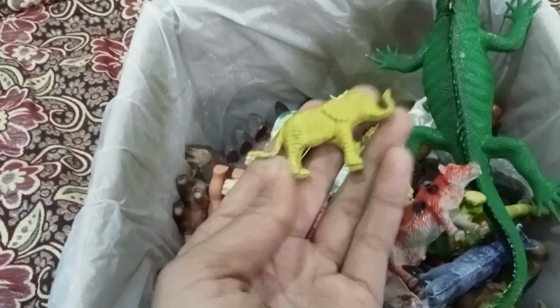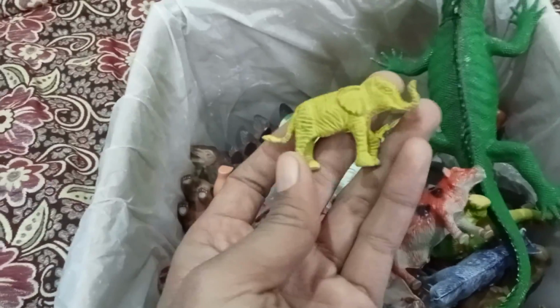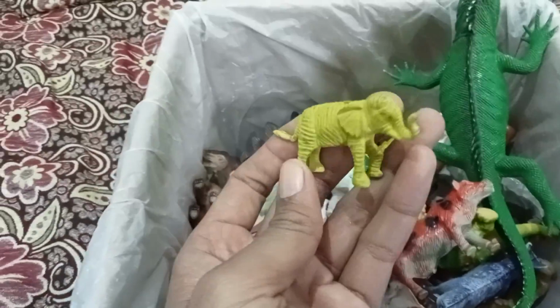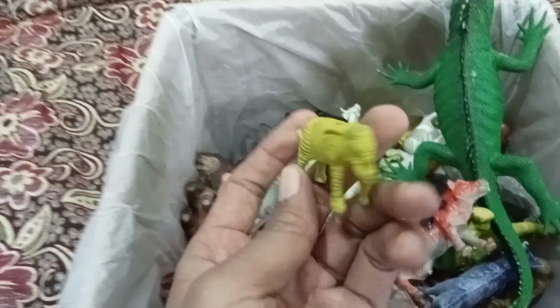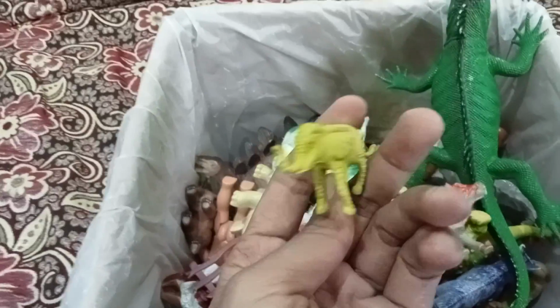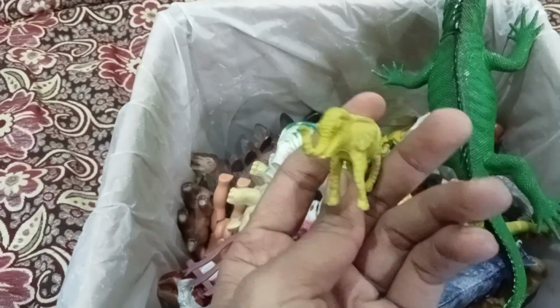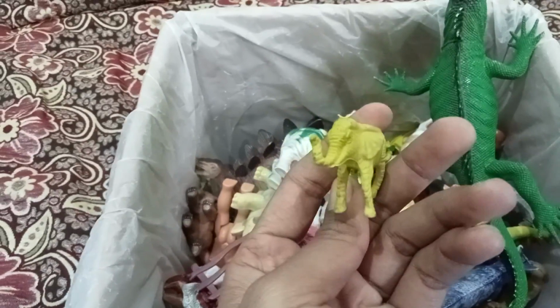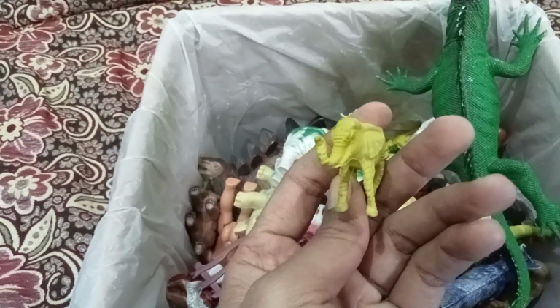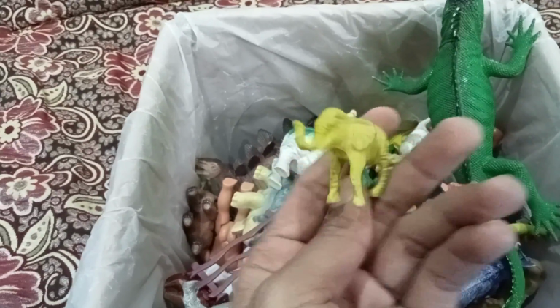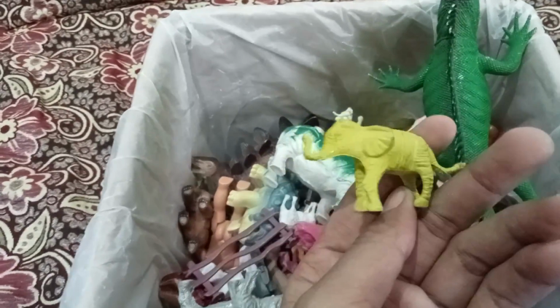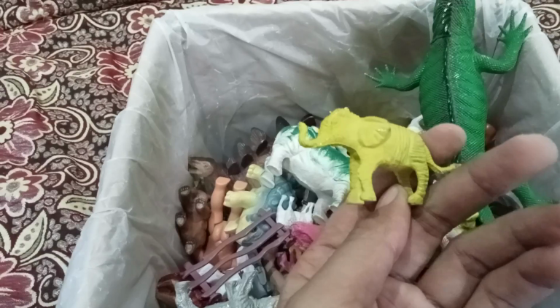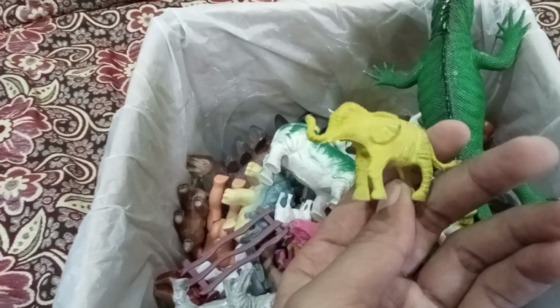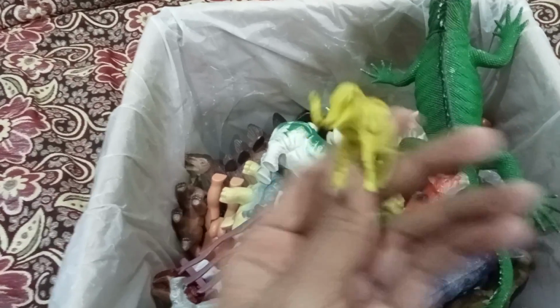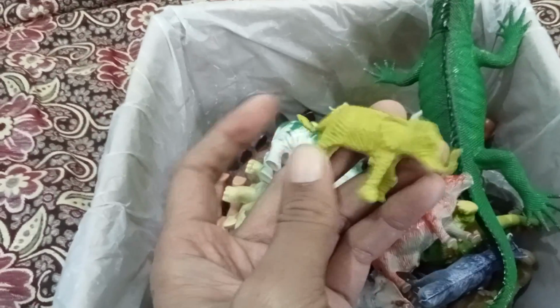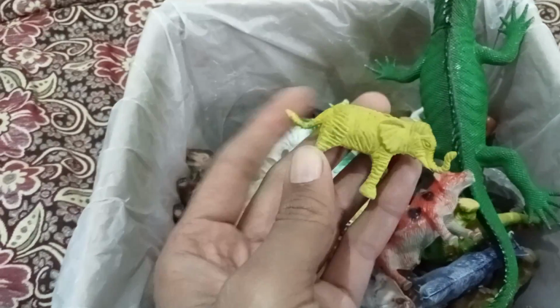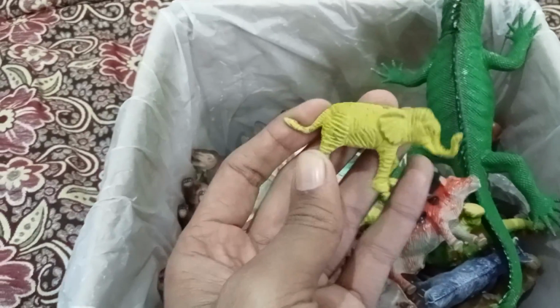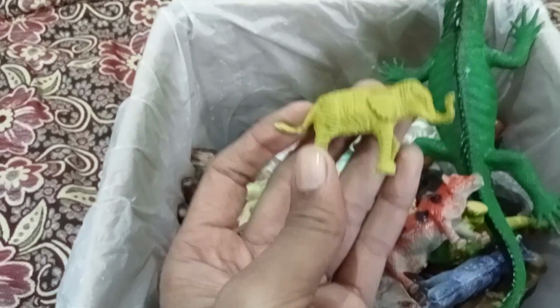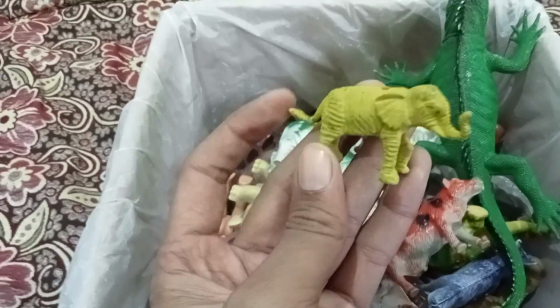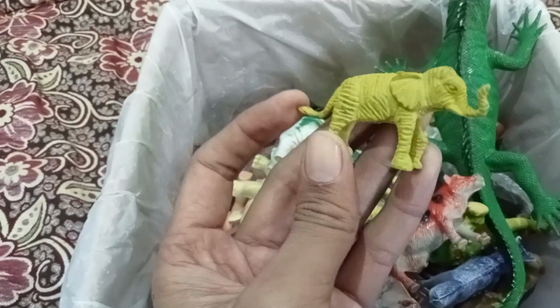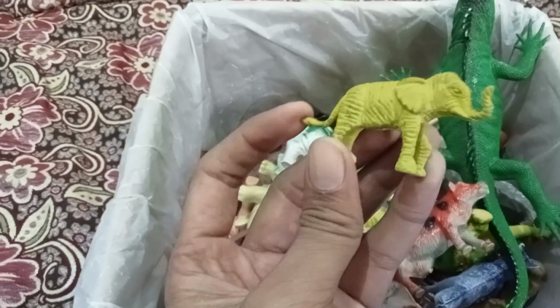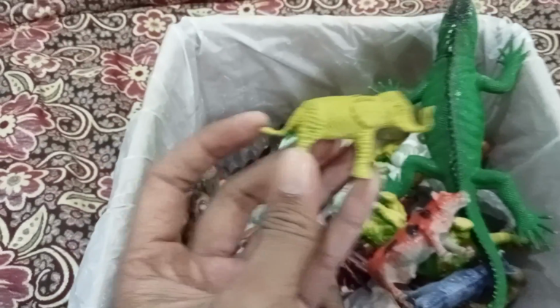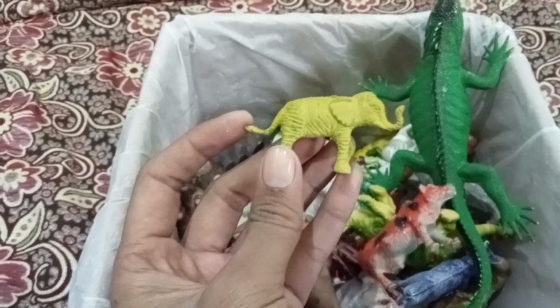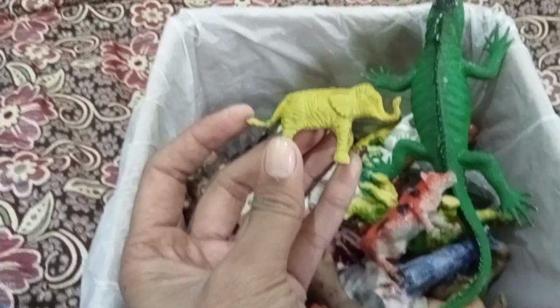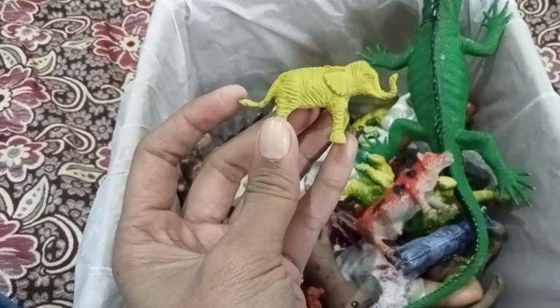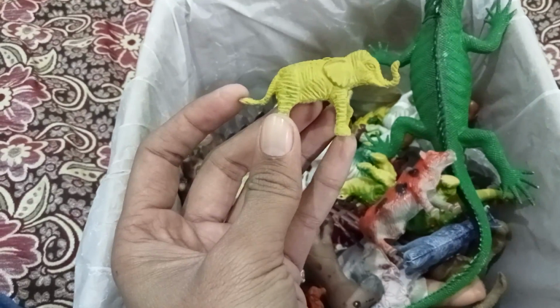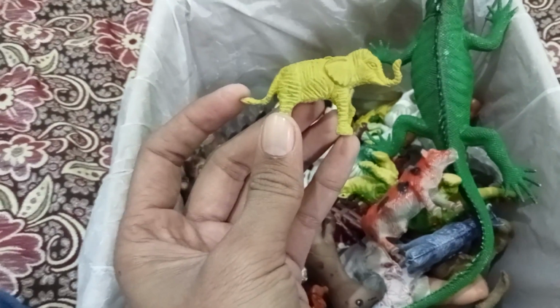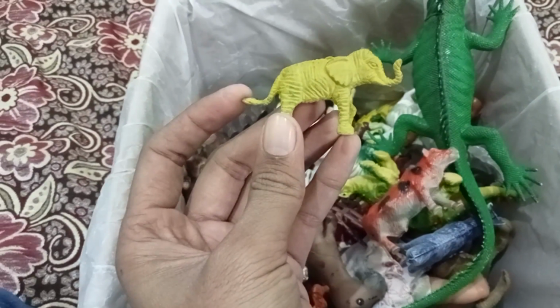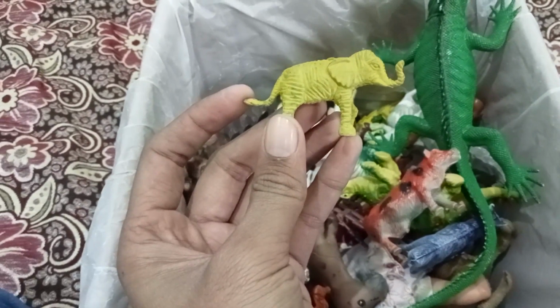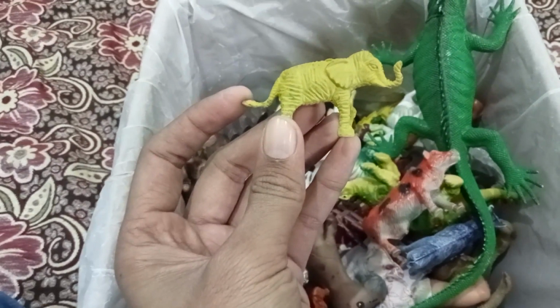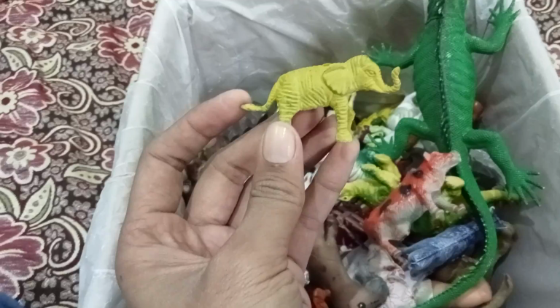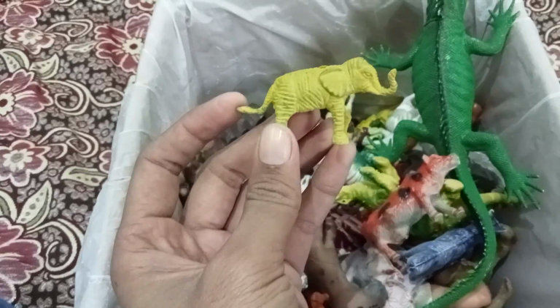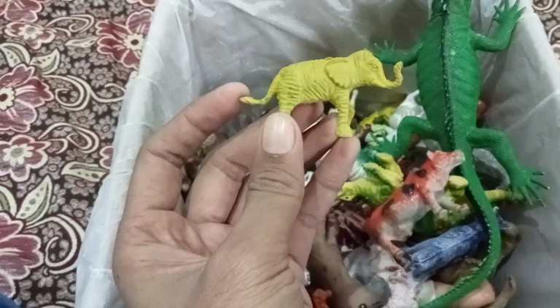This one is a very beautiful plastic animal — elephant! Elephant is very cute, but the size is a little bit short, right?